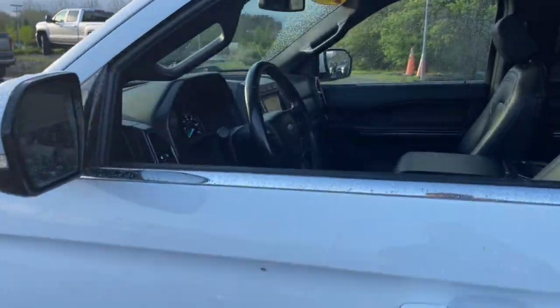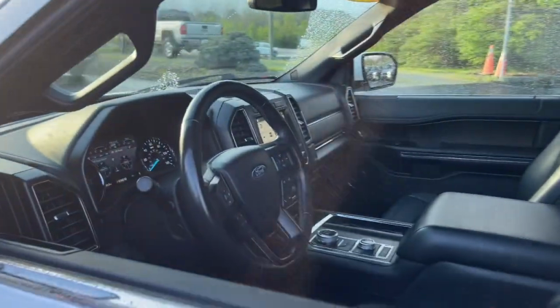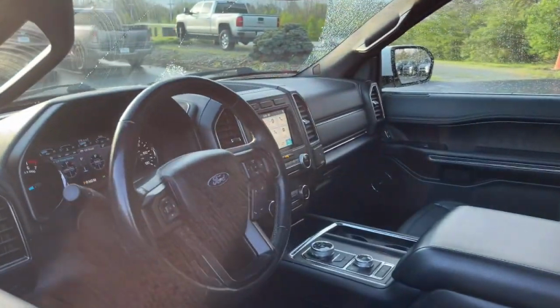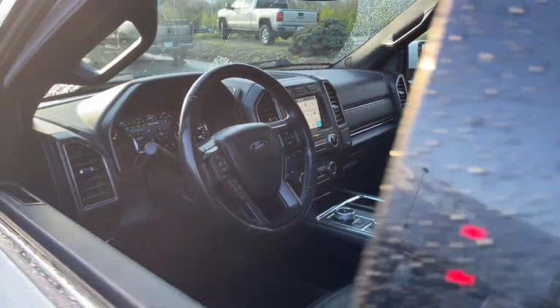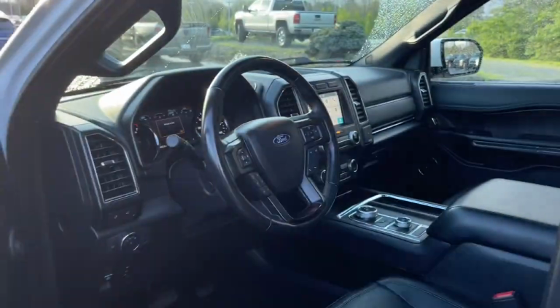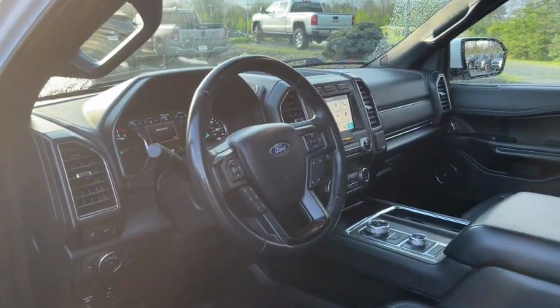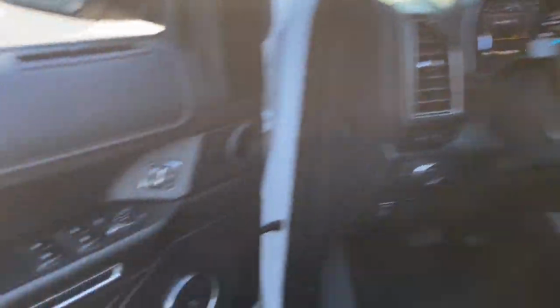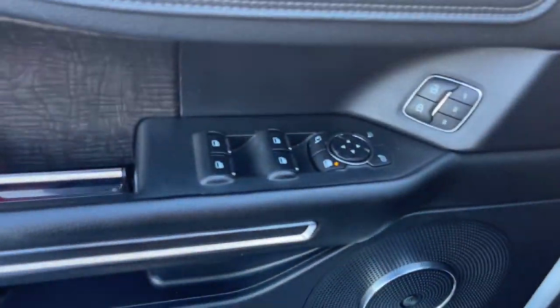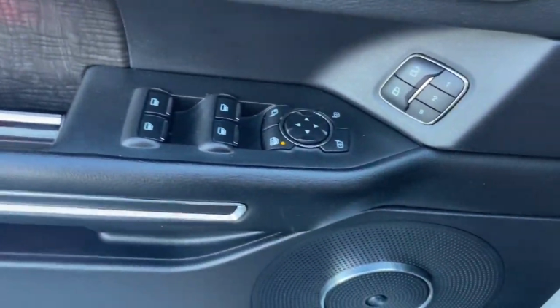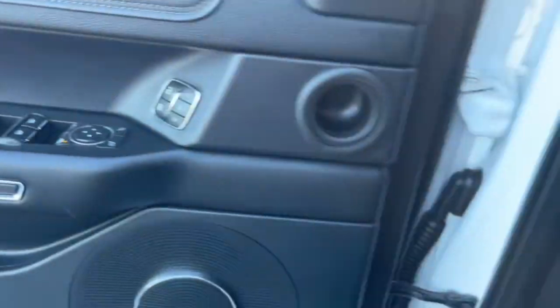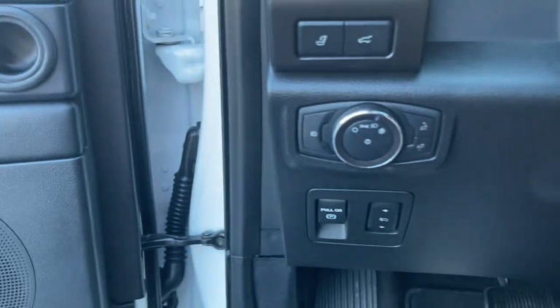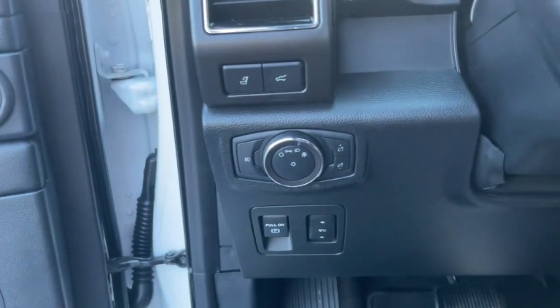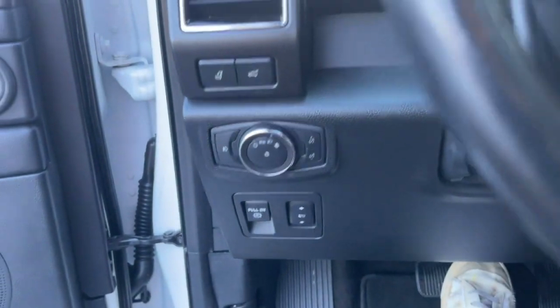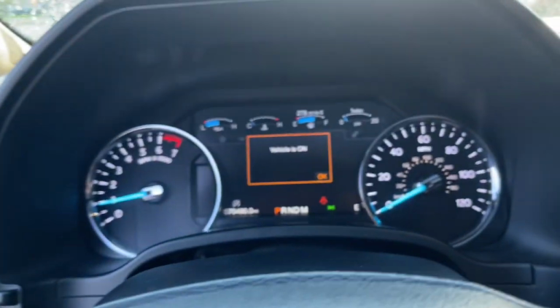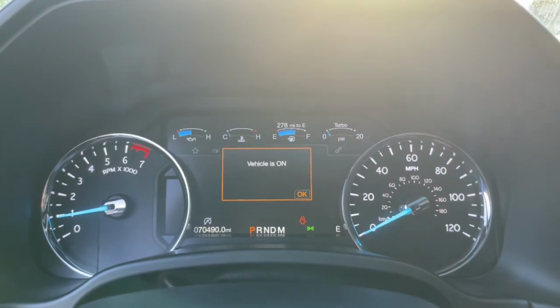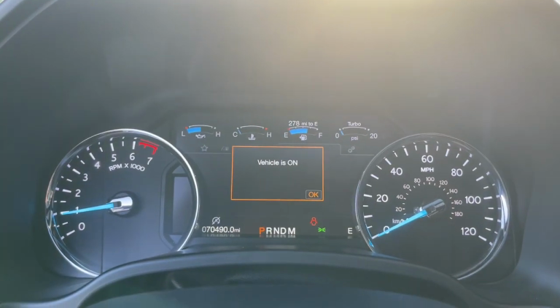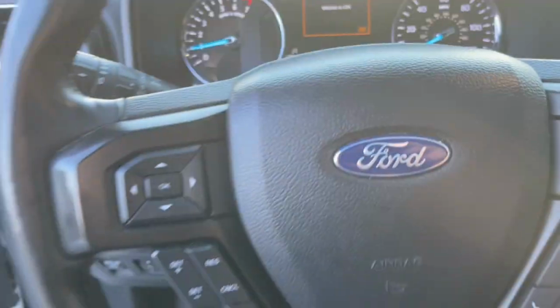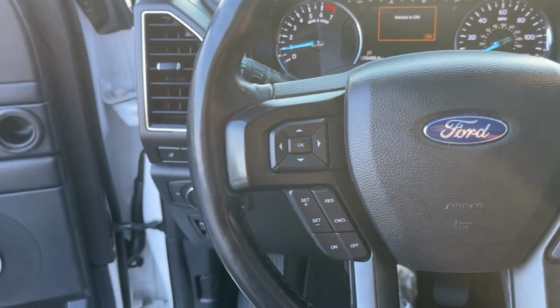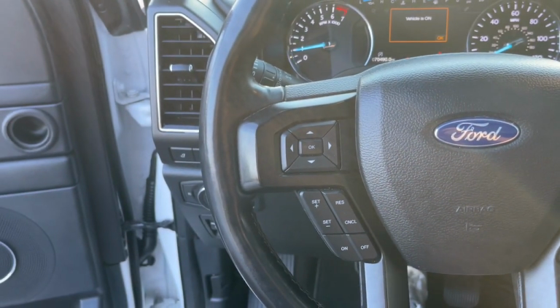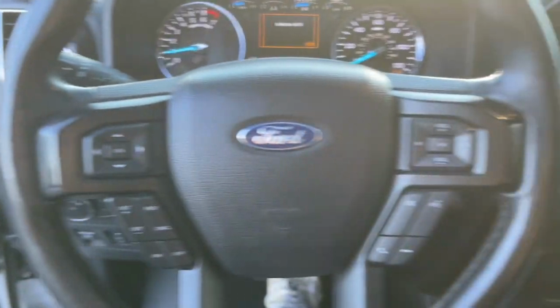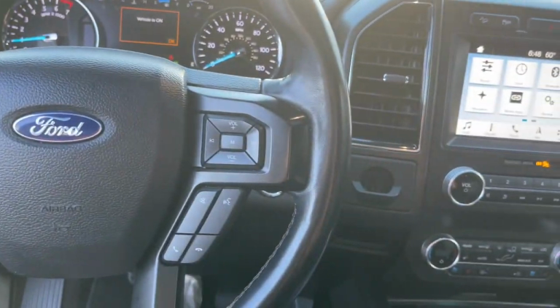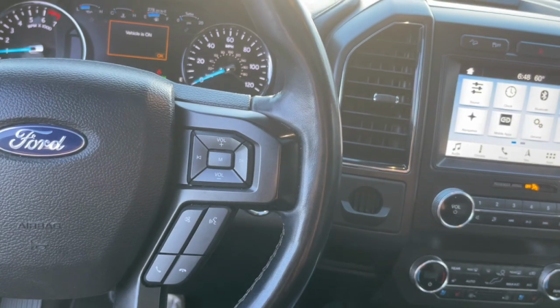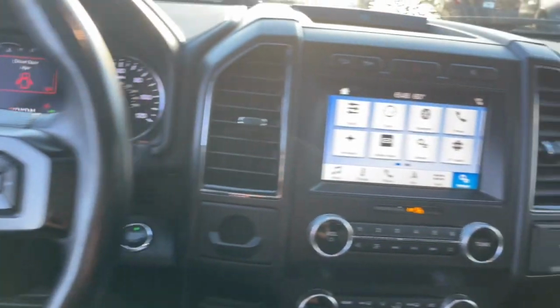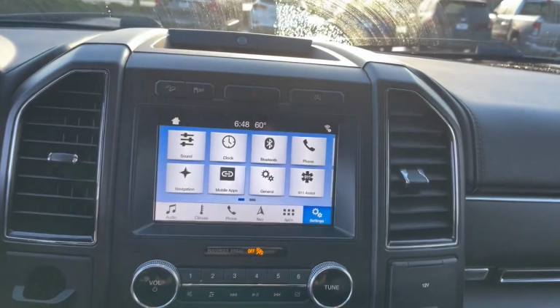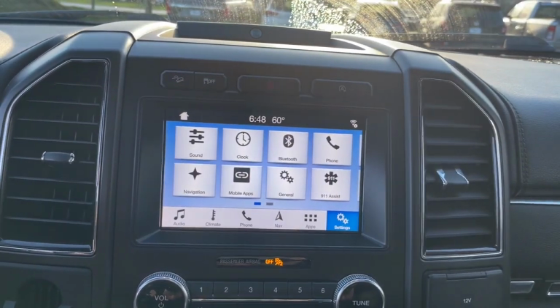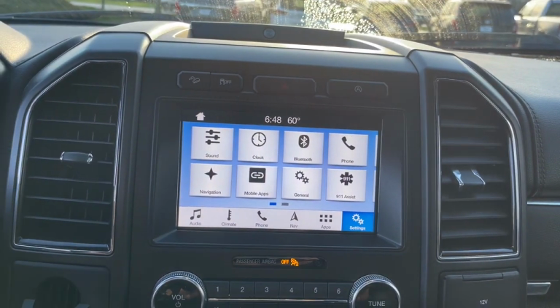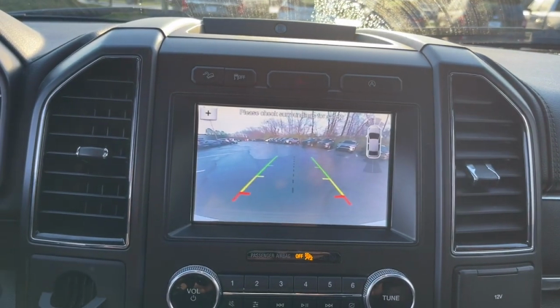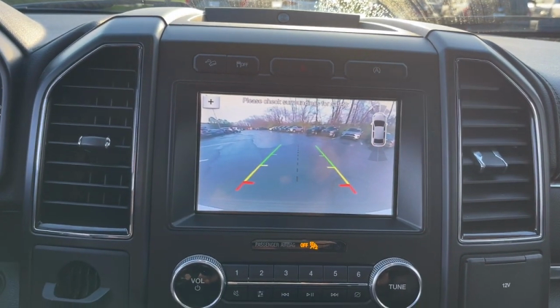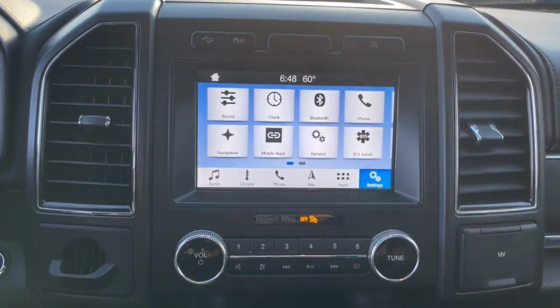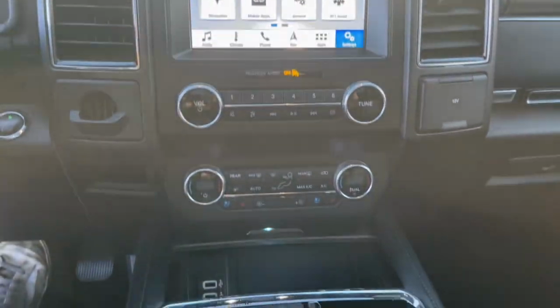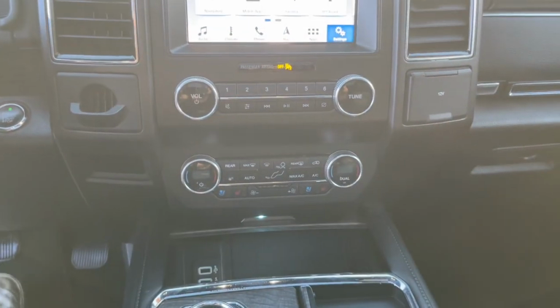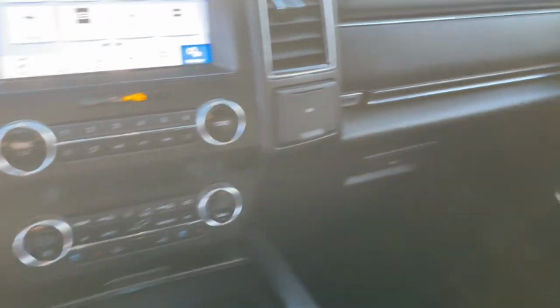Go big, go bold, go beautiful. This rugged and luxurious Expedition delivers full-size SUV capability, premium amenities, and the latest driver assist and infotainment technology, all wrapped in a sleek, modern package.